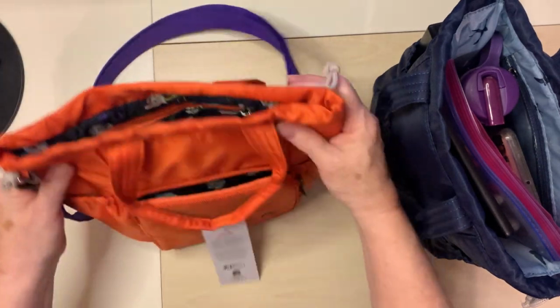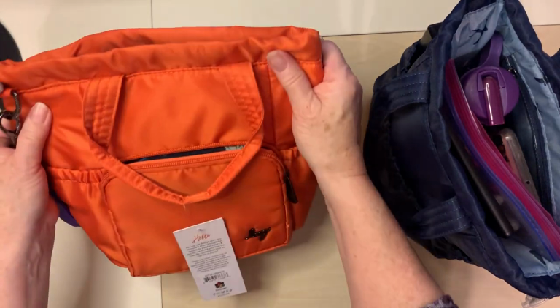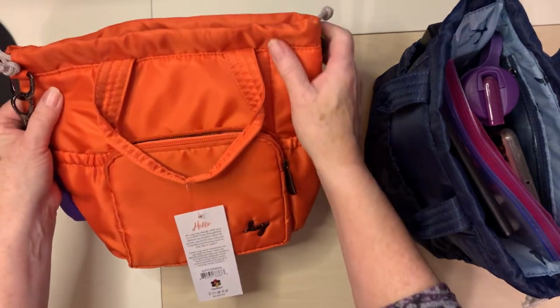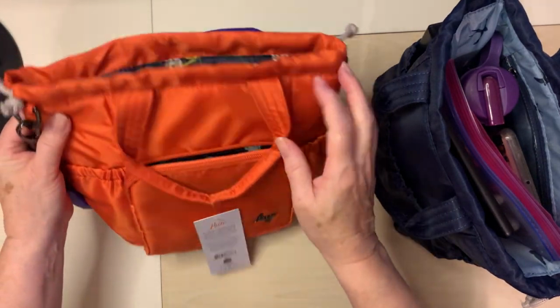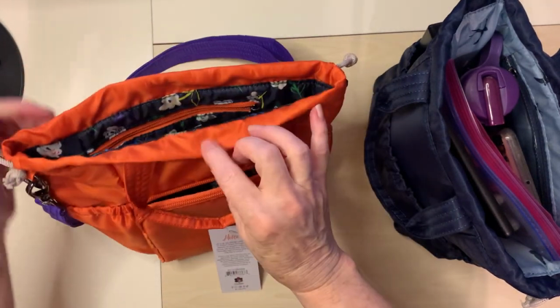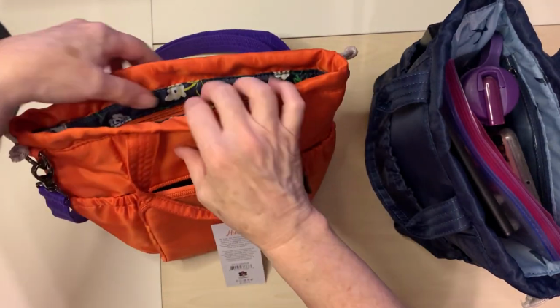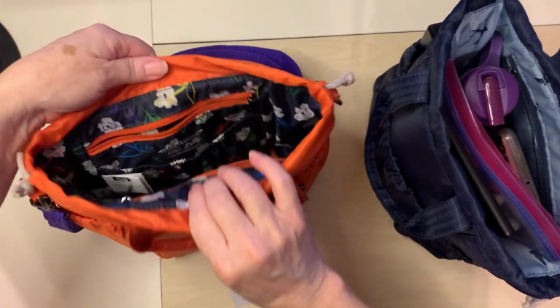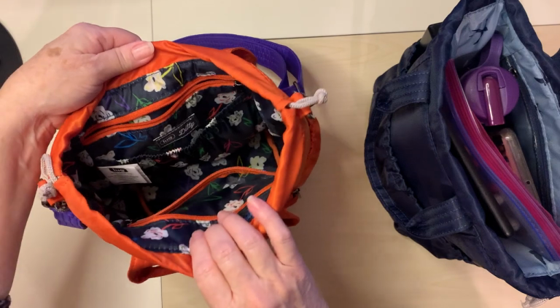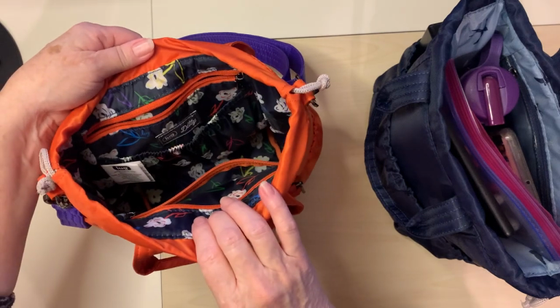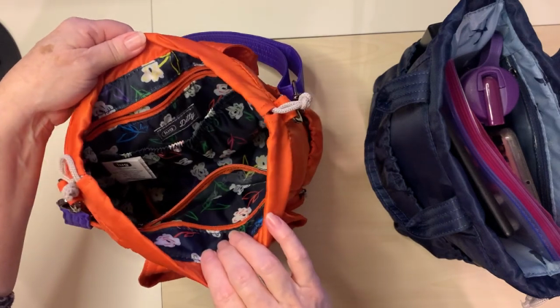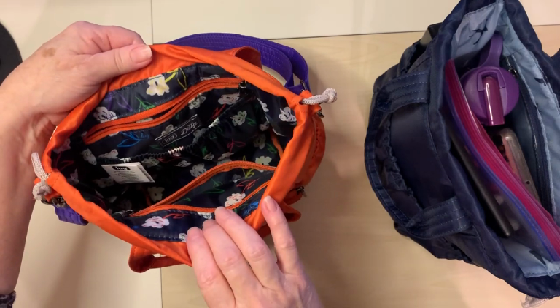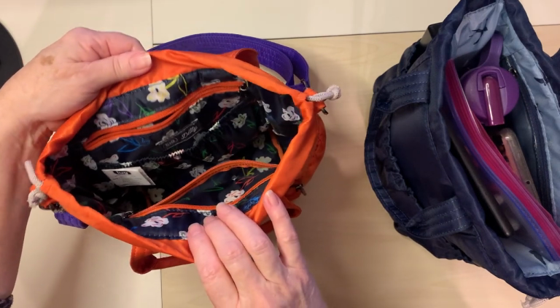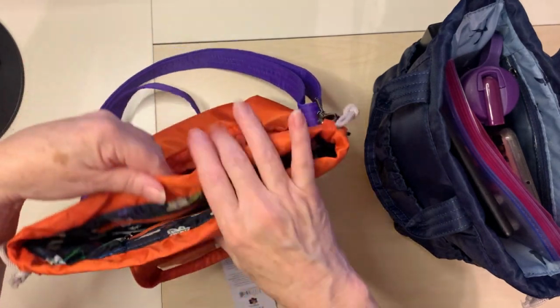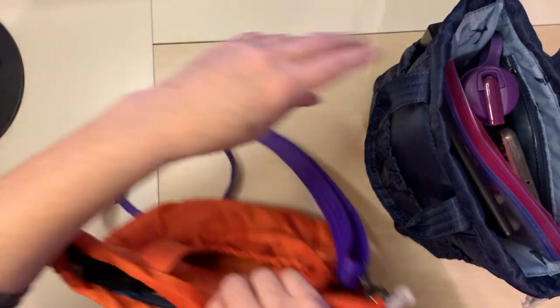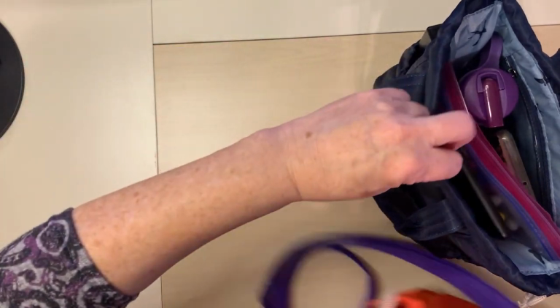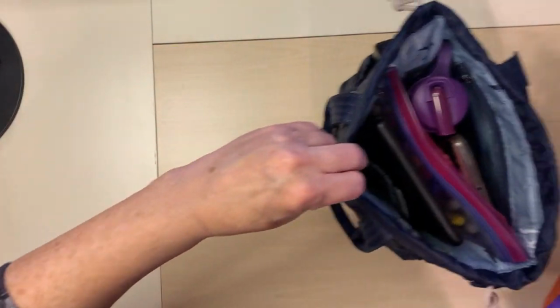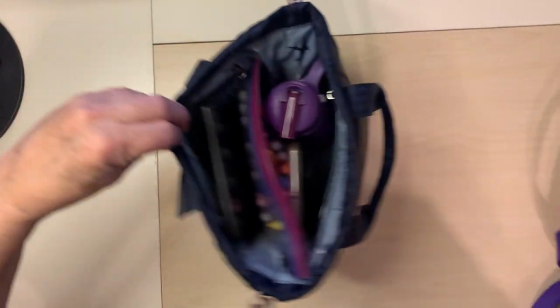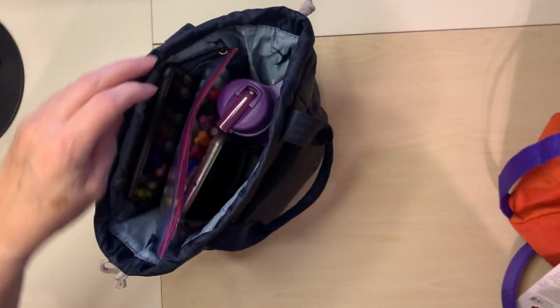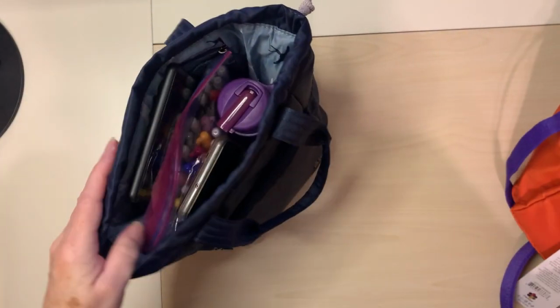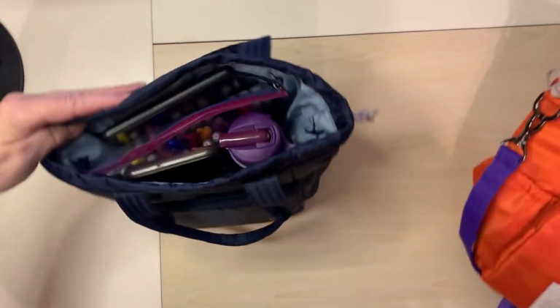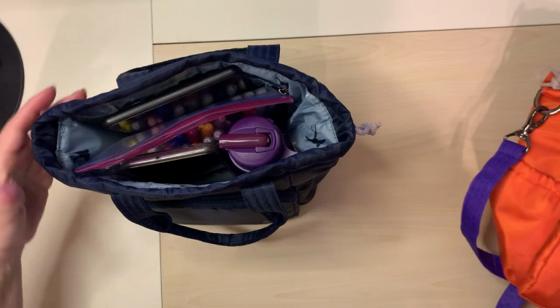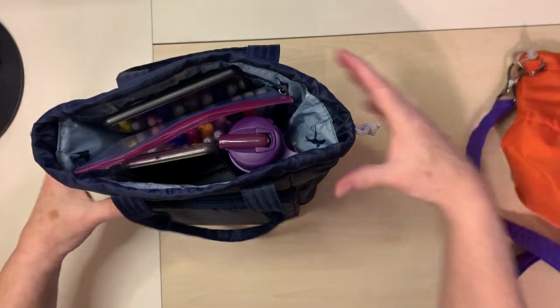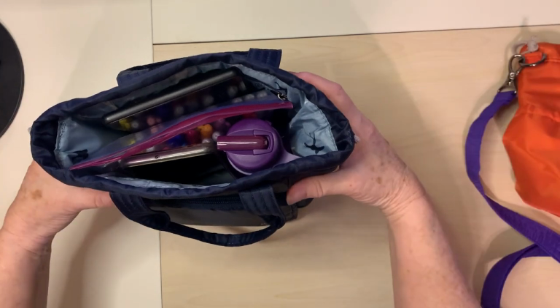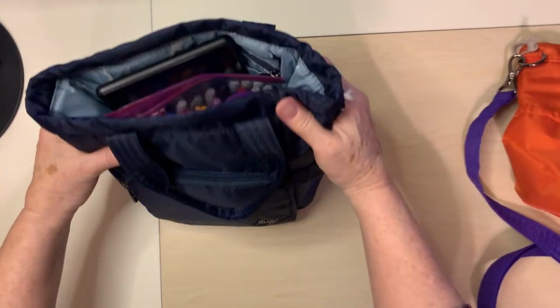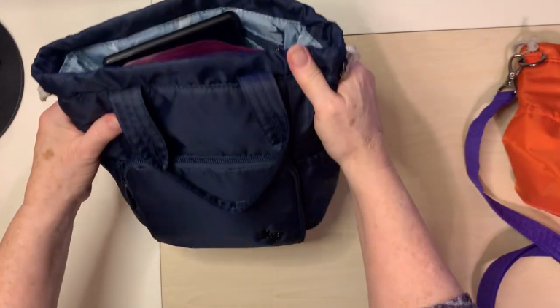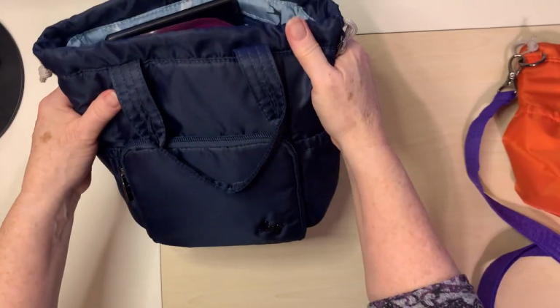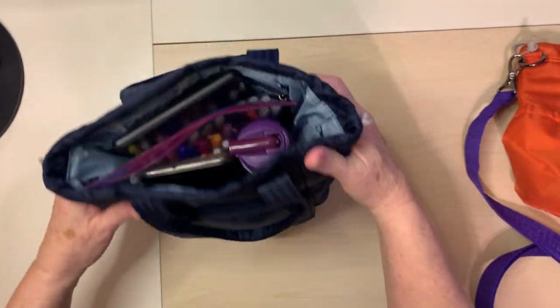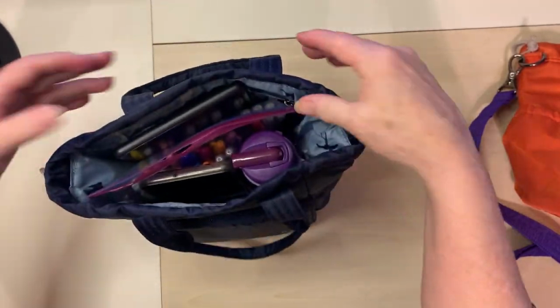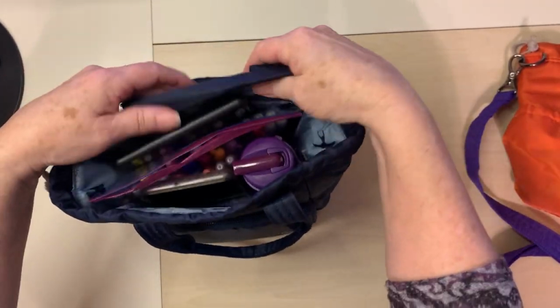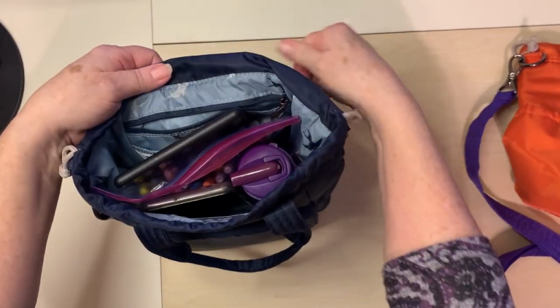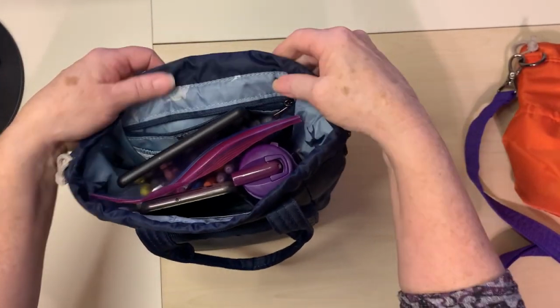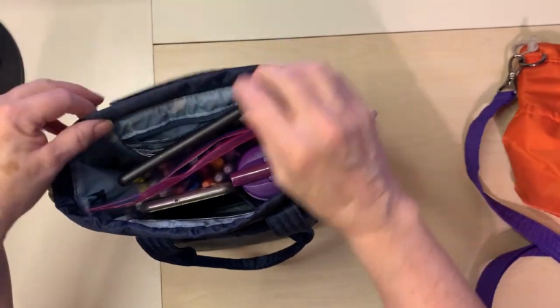This is the beautiful orange with the wildflower interior. This one is the indigo and it has the swallow interior.